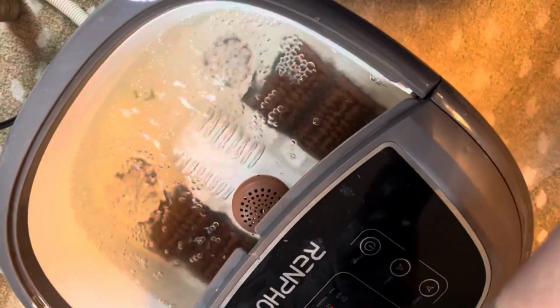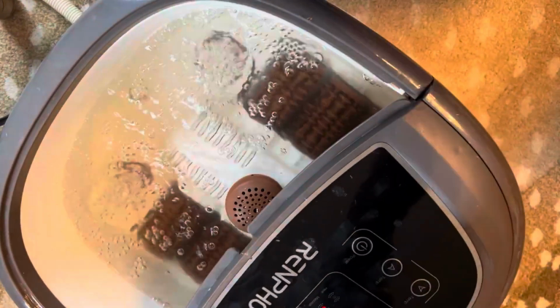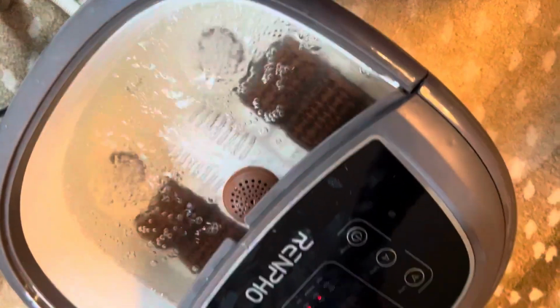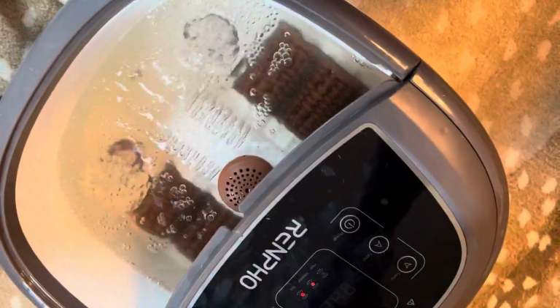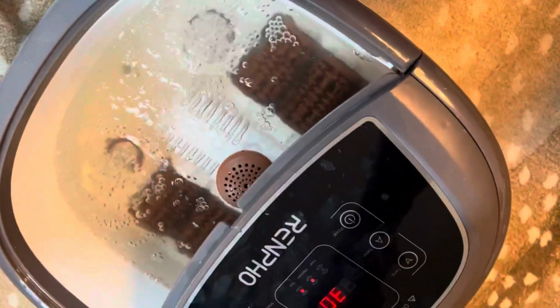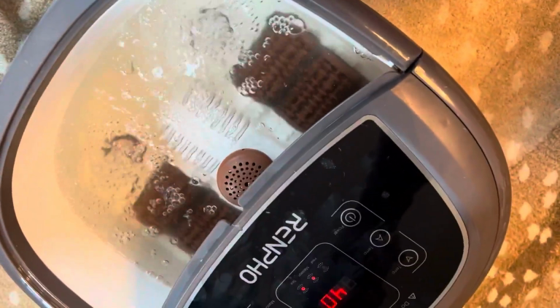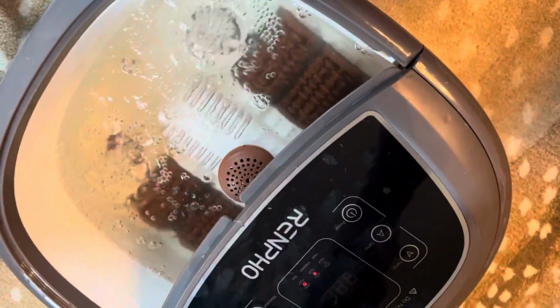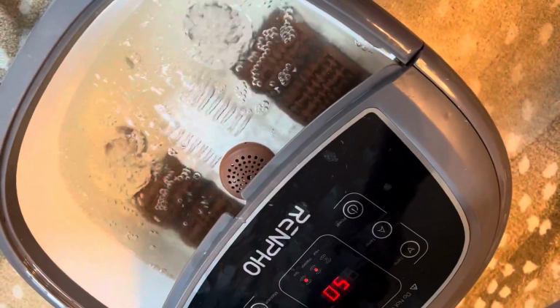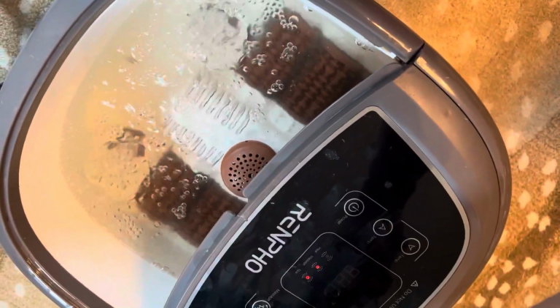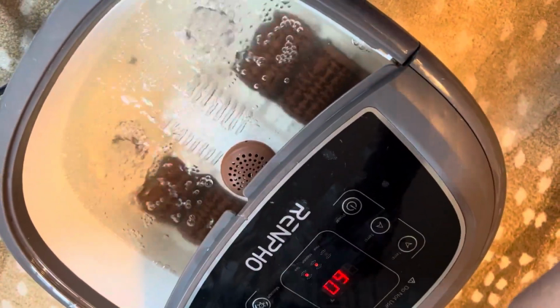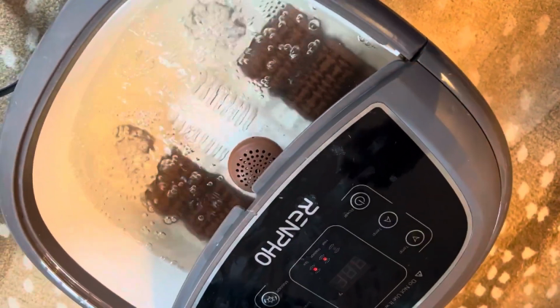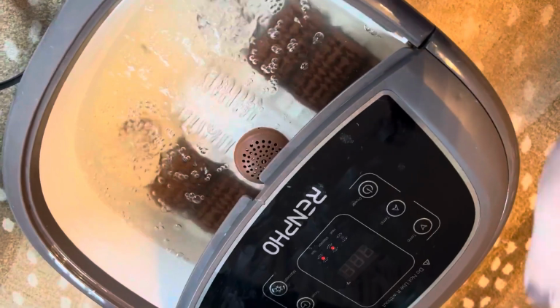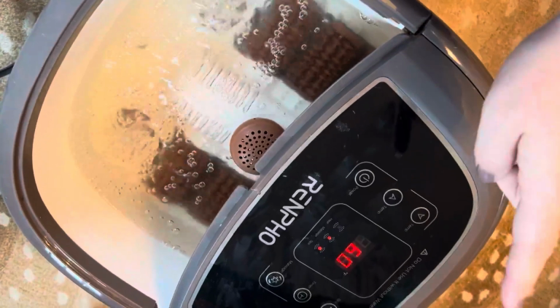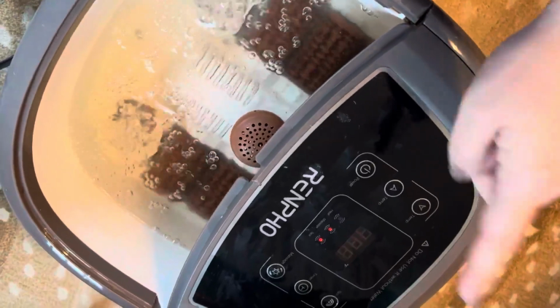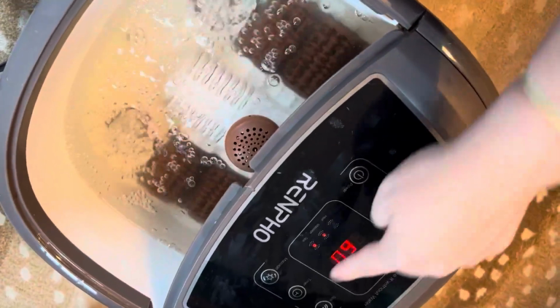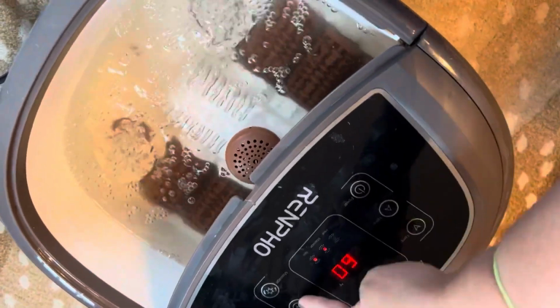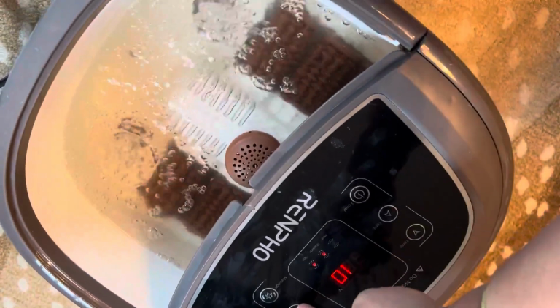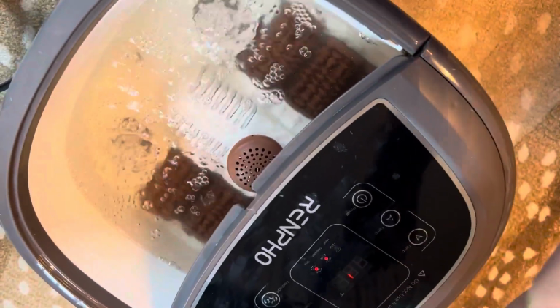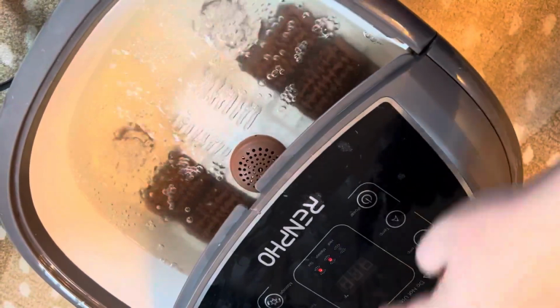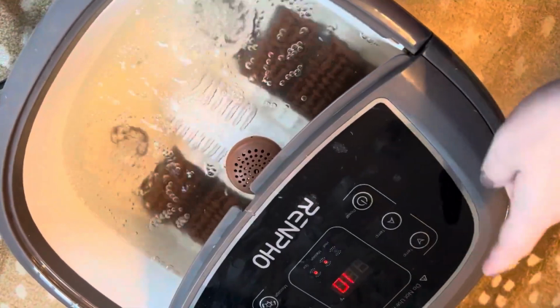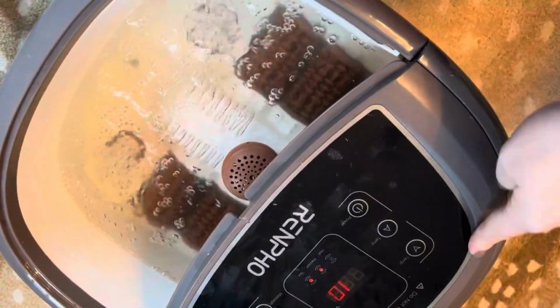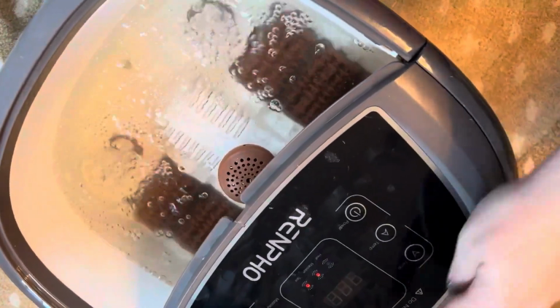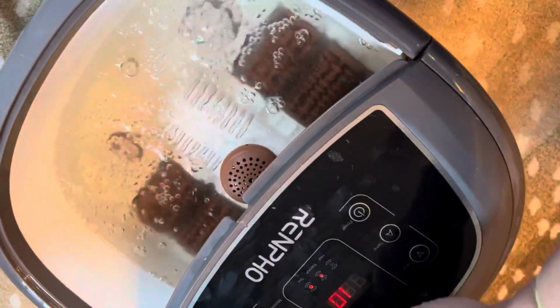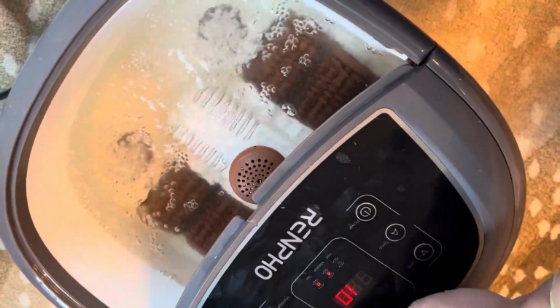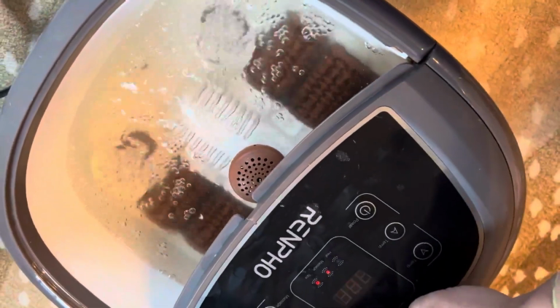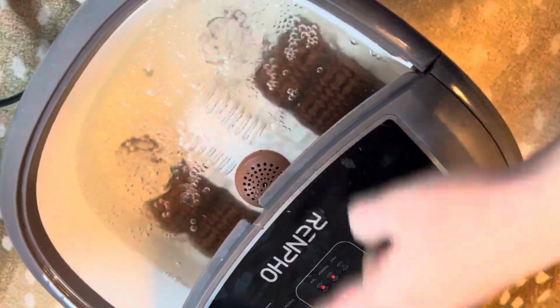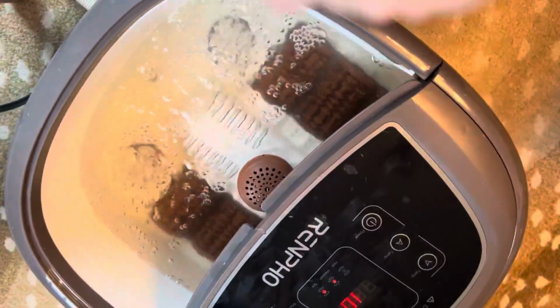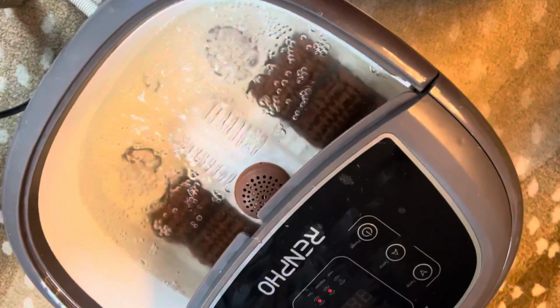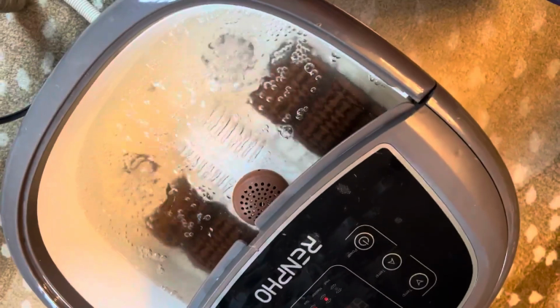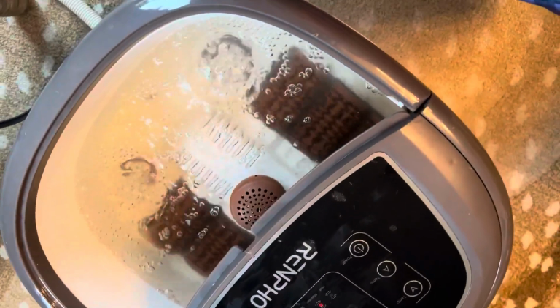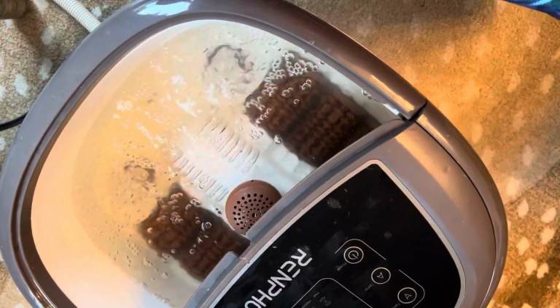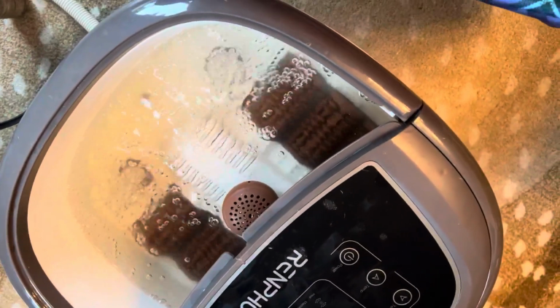There is a timer setting on here if you want to do 30-40 minutes. It recommends not going over an hour in here at a time, and the spot button is just going to turn the bubbles on.